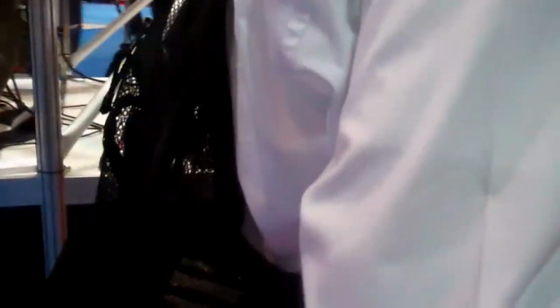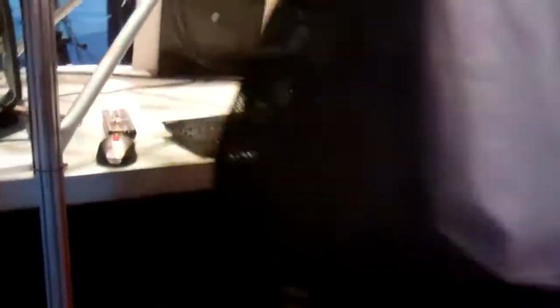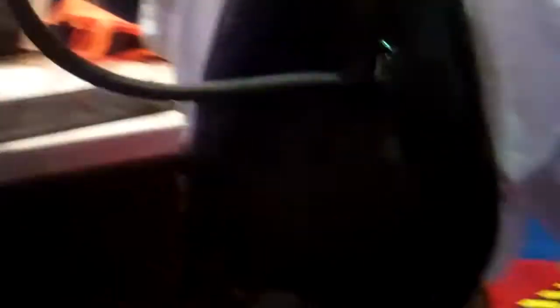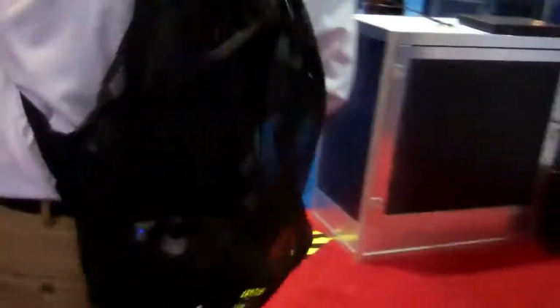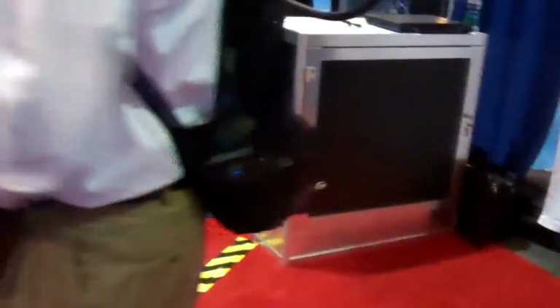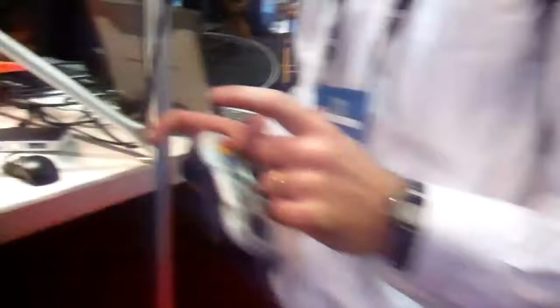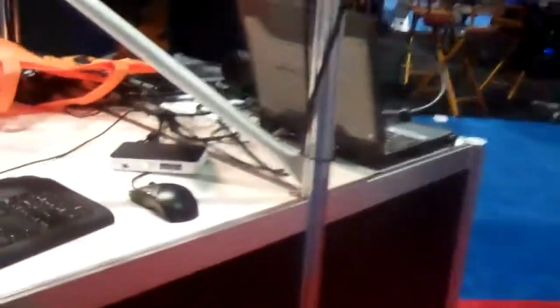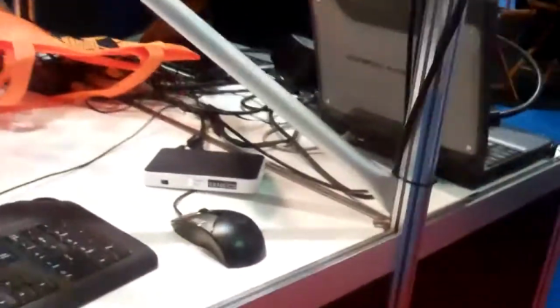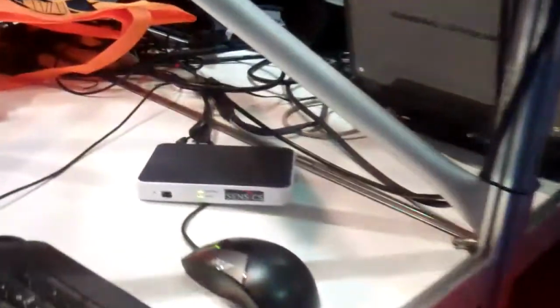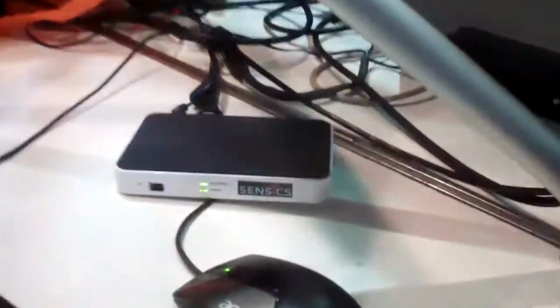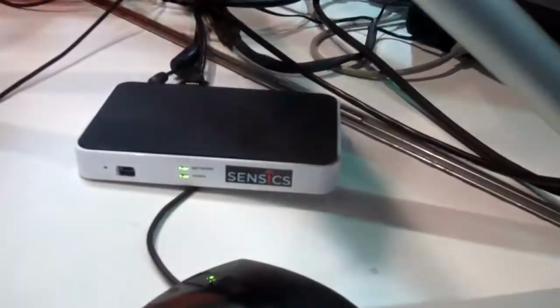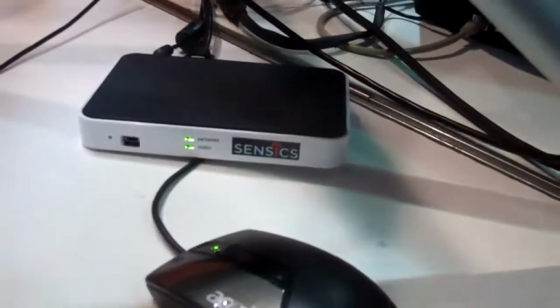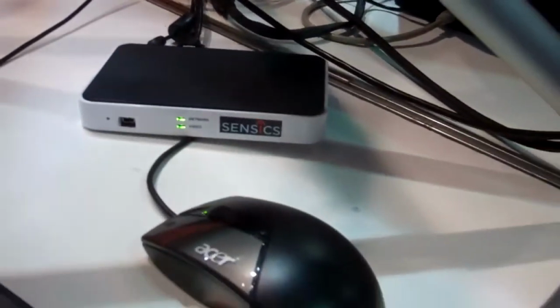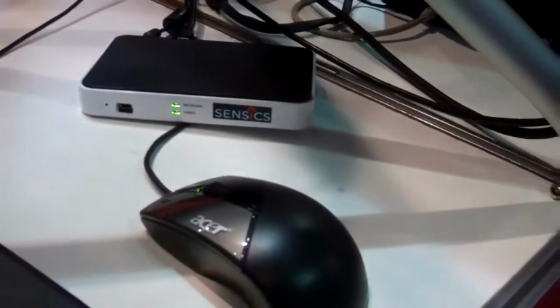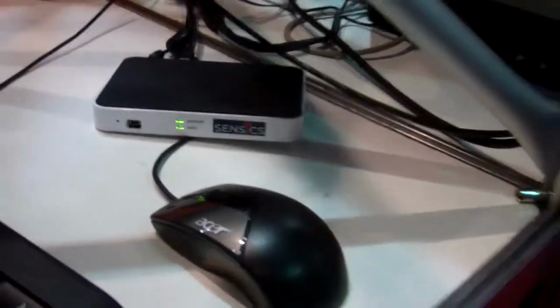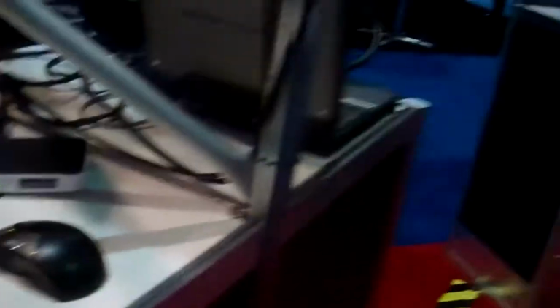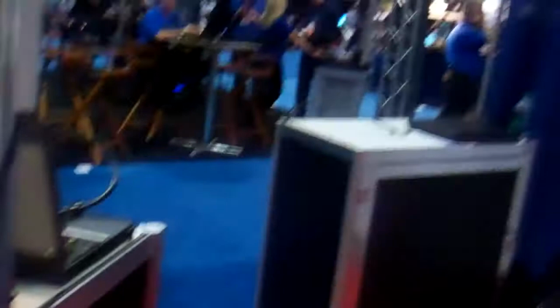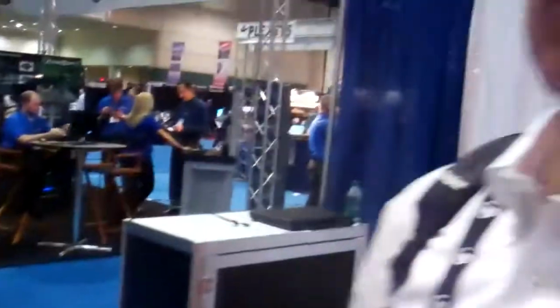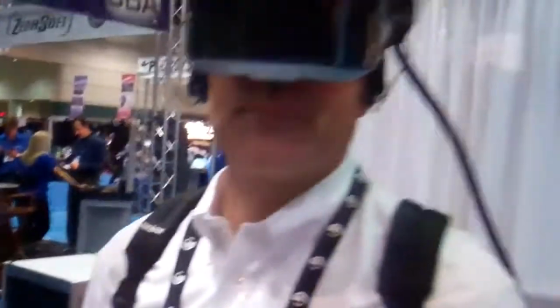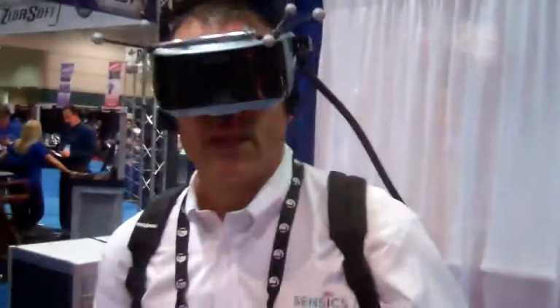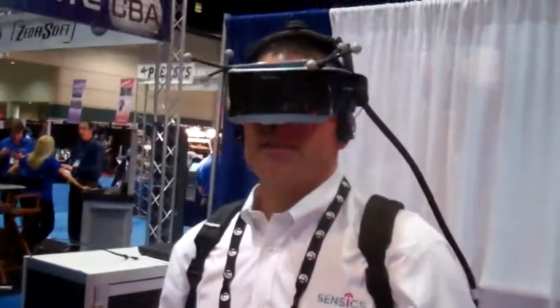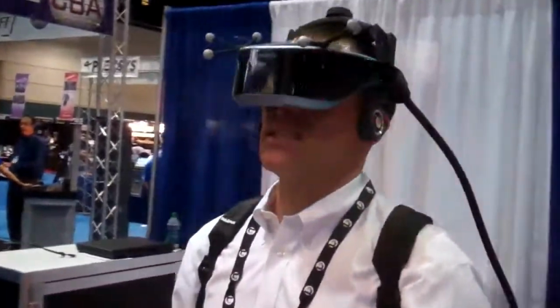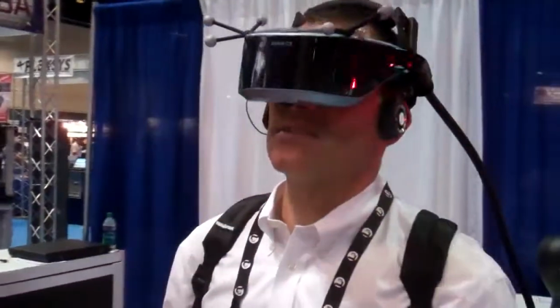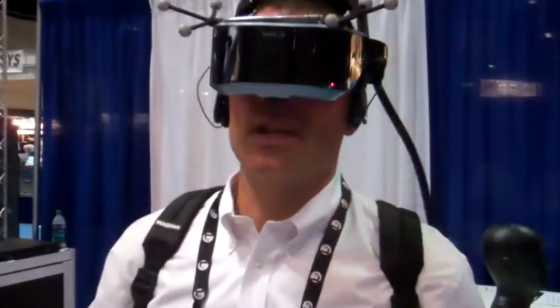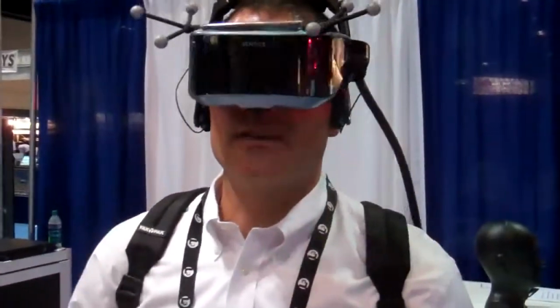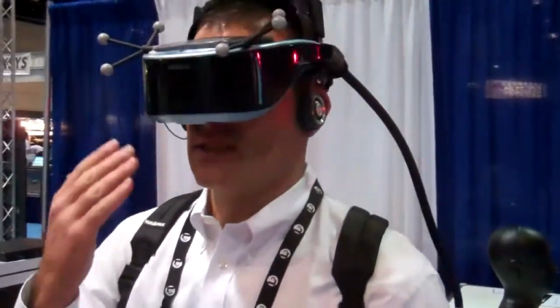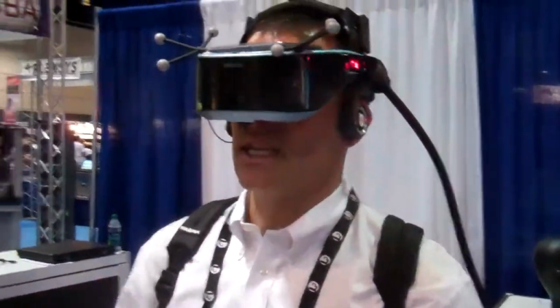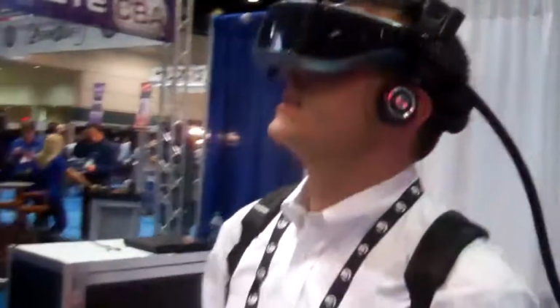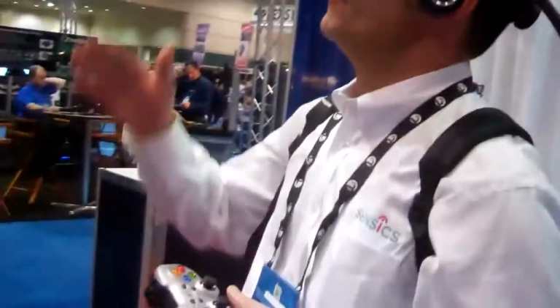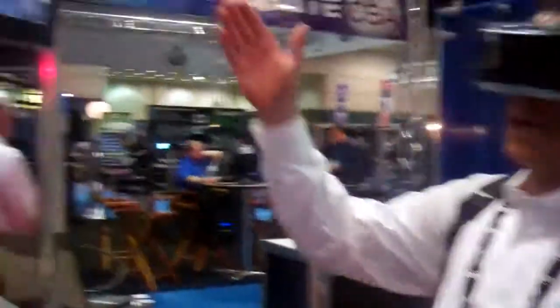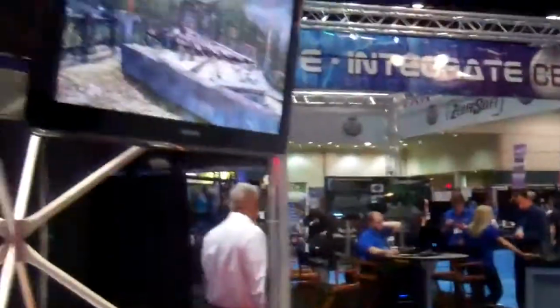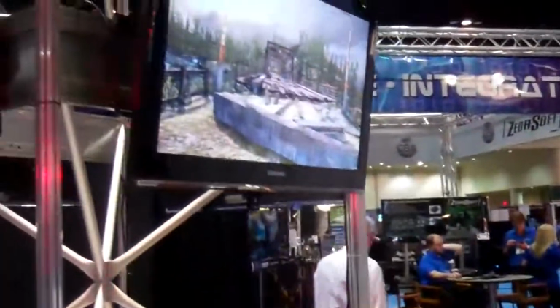It's very small and weighs essentially nothing. The total weight of the backpack right now is about 2 pounds, maybe less. So this is Sensics, fully untethered, Z-Sight, Mechdyne Unity demonstration.